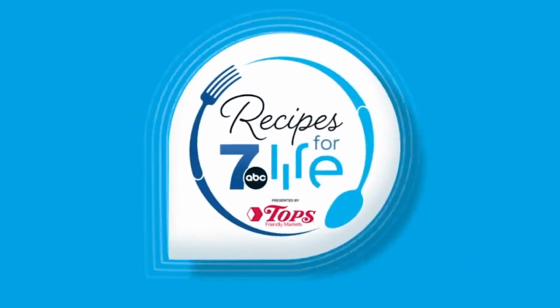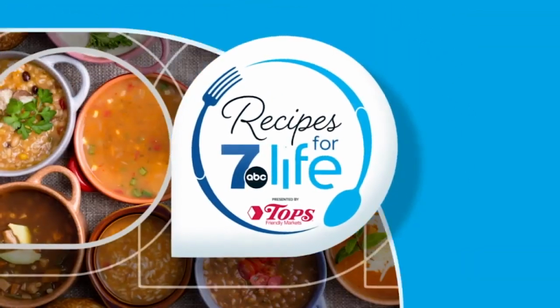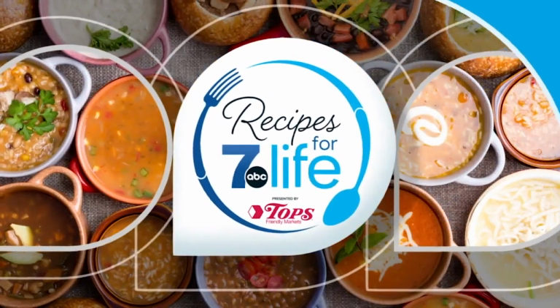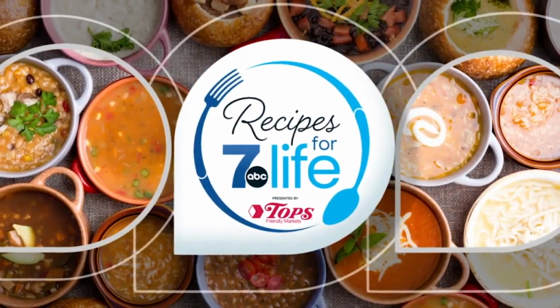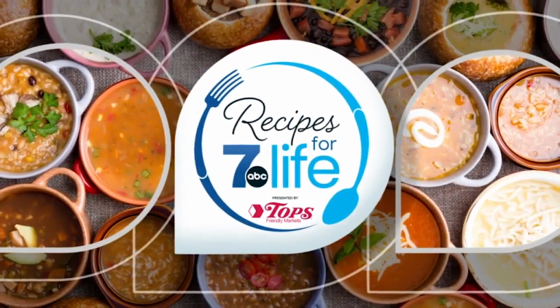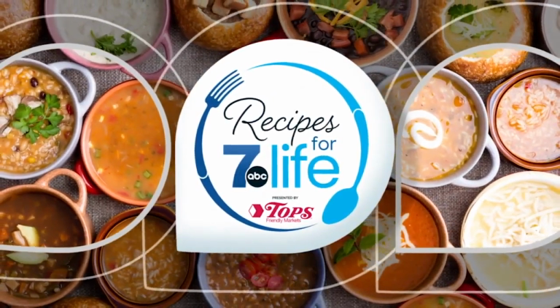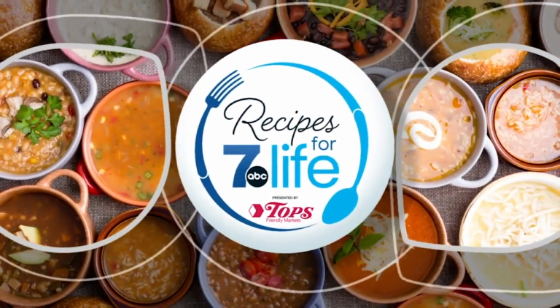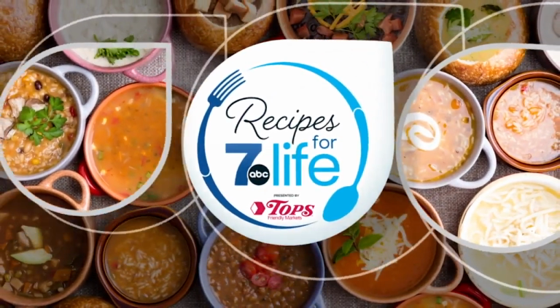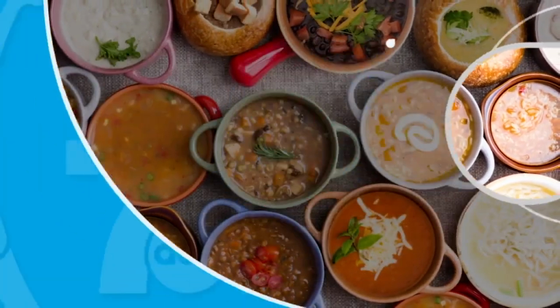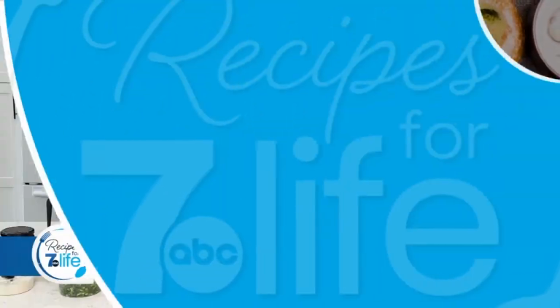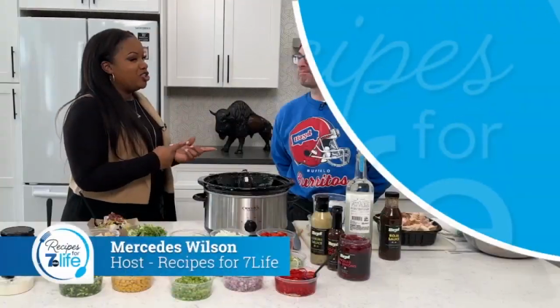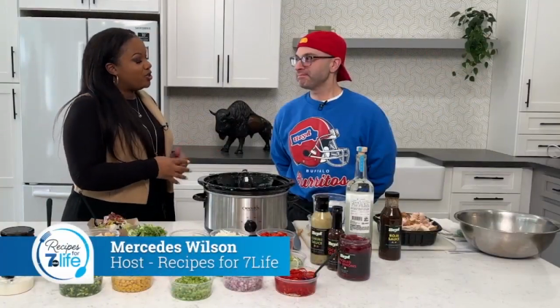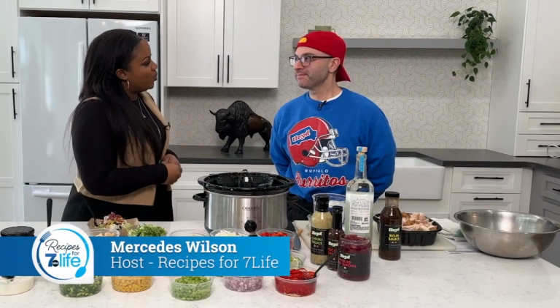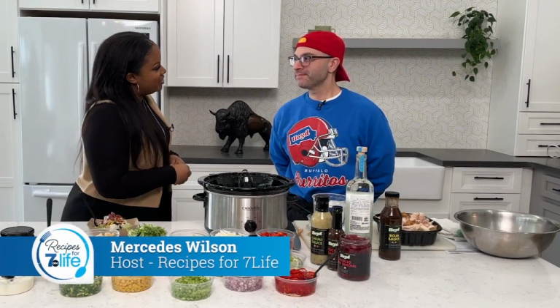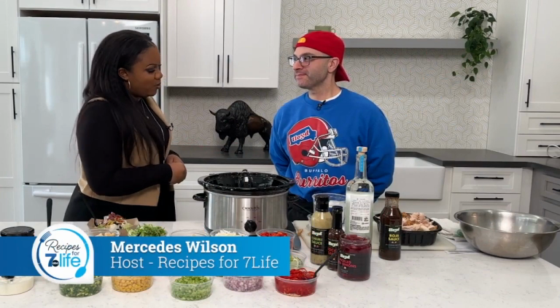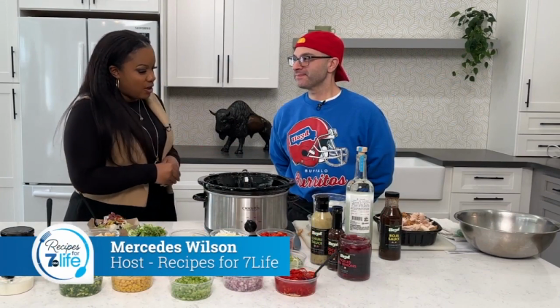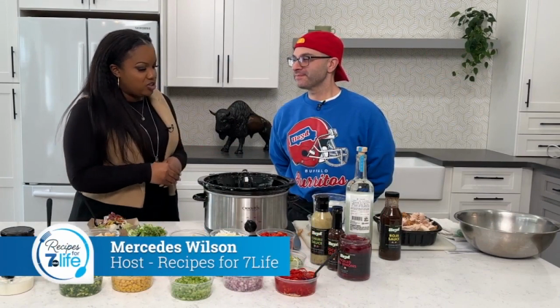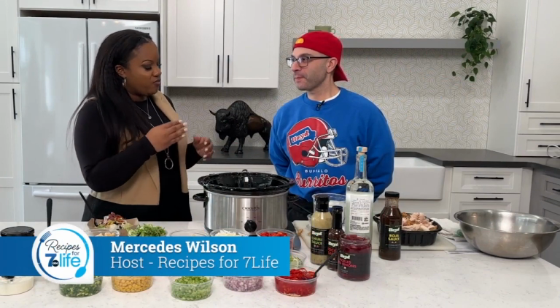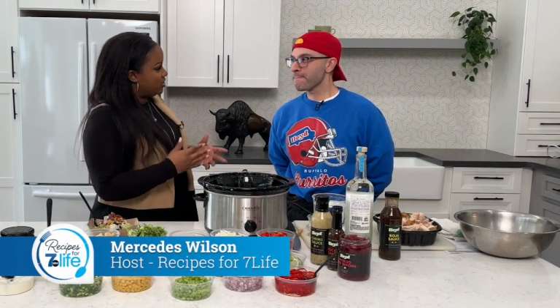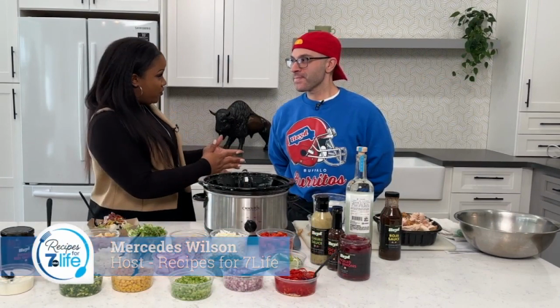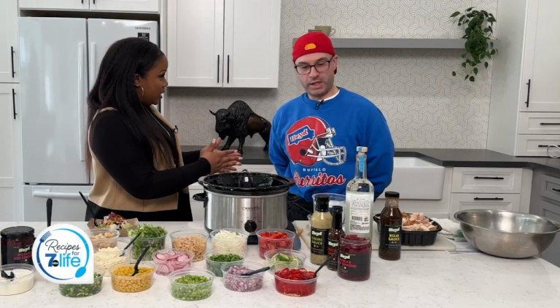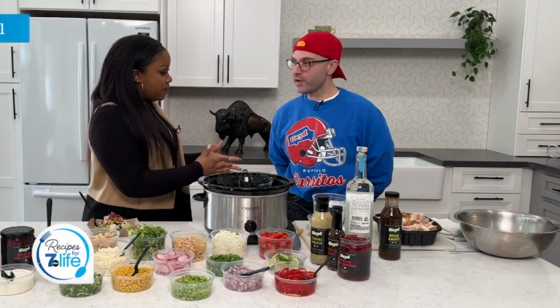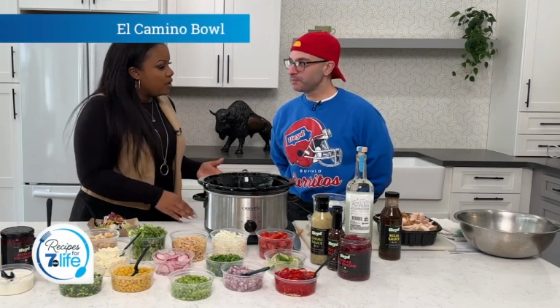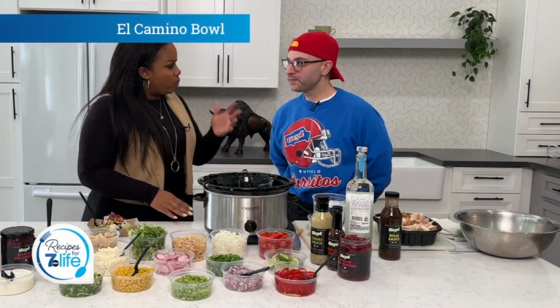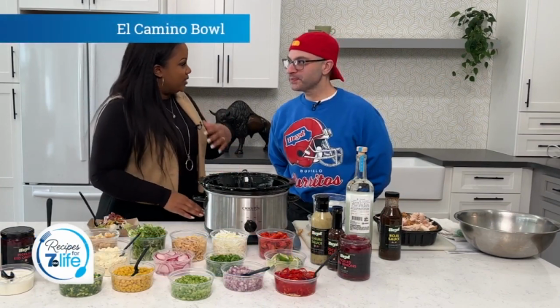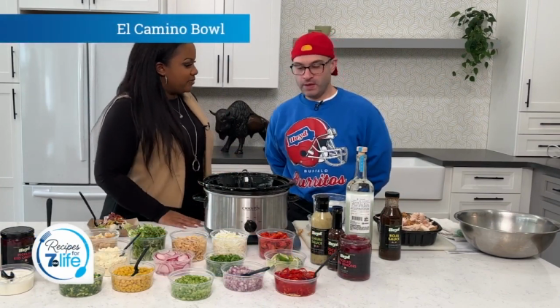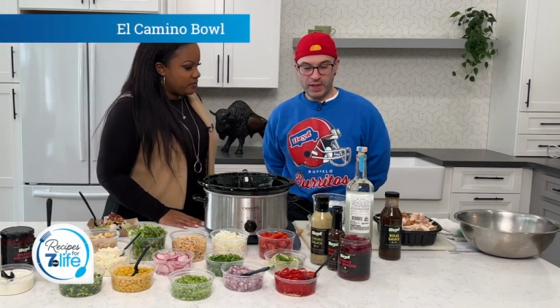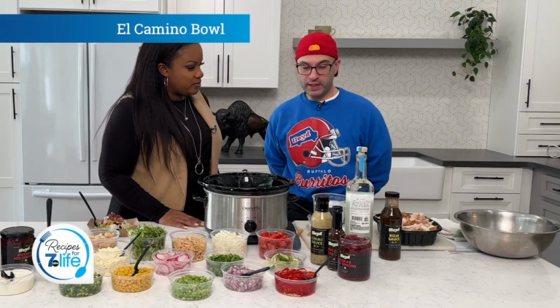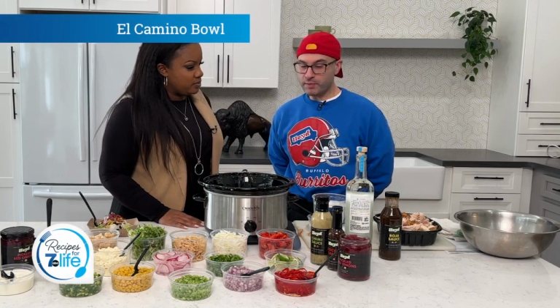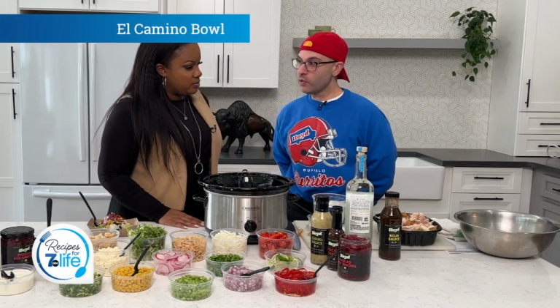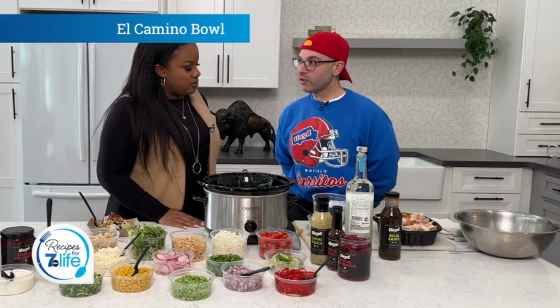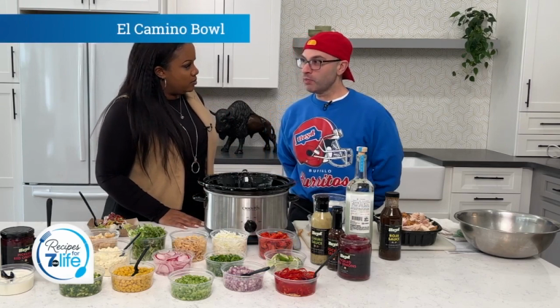Welcome to Recipes for 7 Life. We're all getting ready for those super bowls, and Chef Chris from Lloyd is here to help us out today. Thank you for being here. Thanks for having me. What are we making today? We're making the famous Lloyd El Camino bowl.